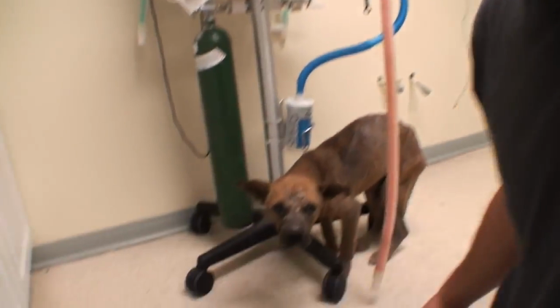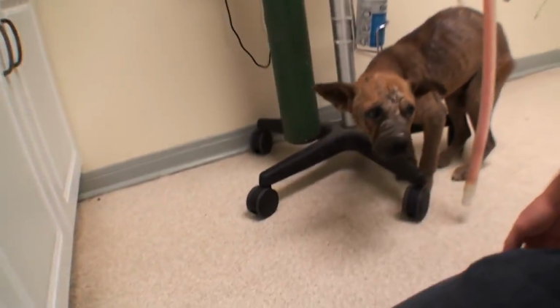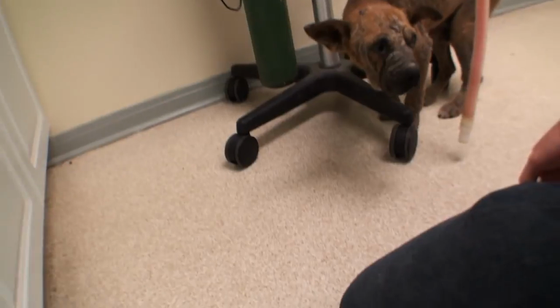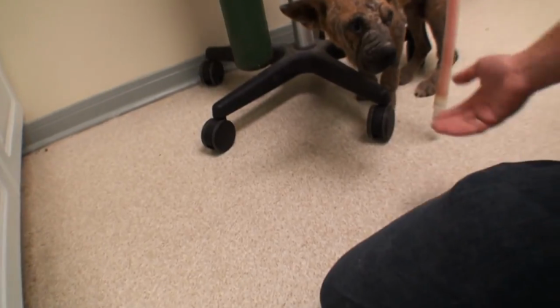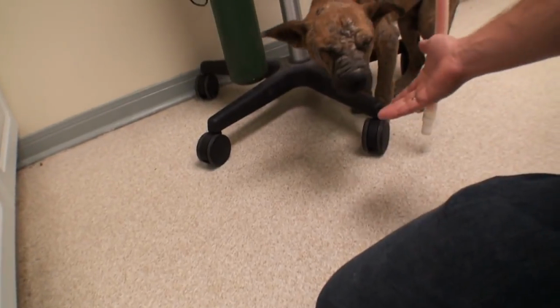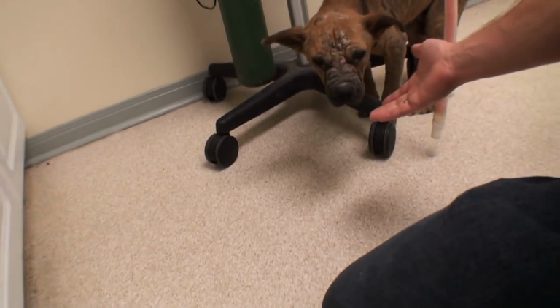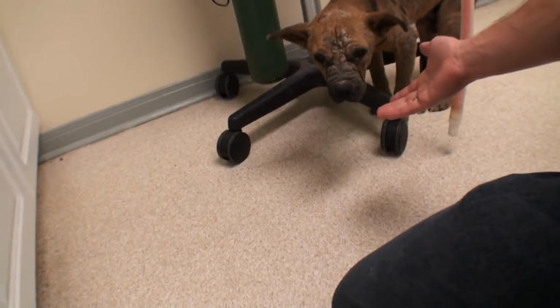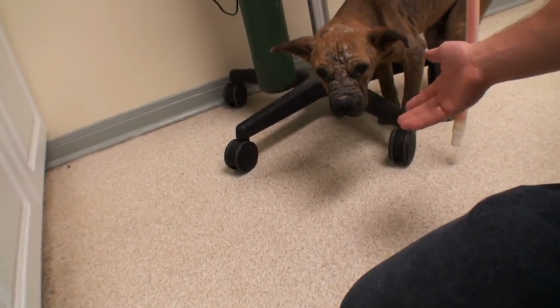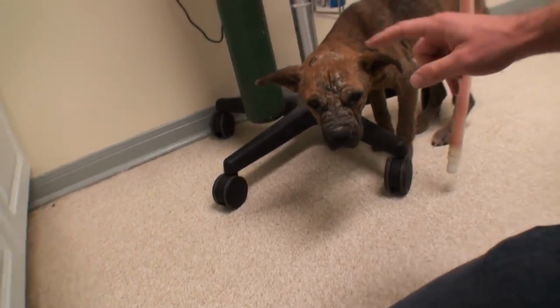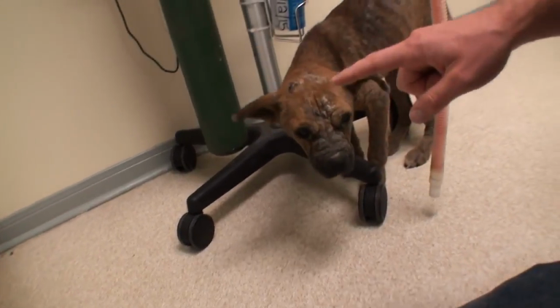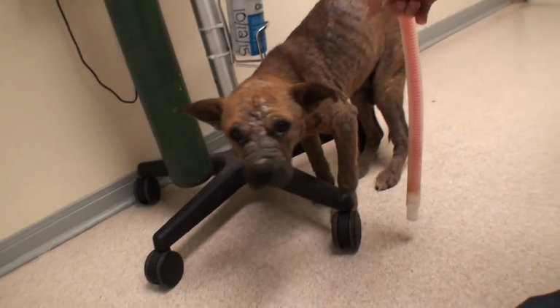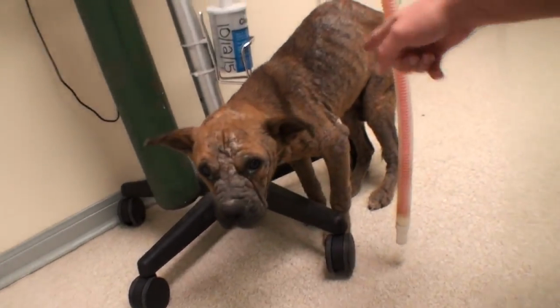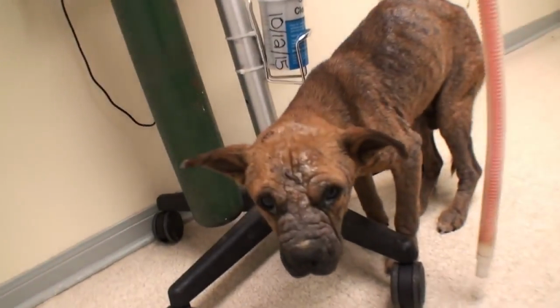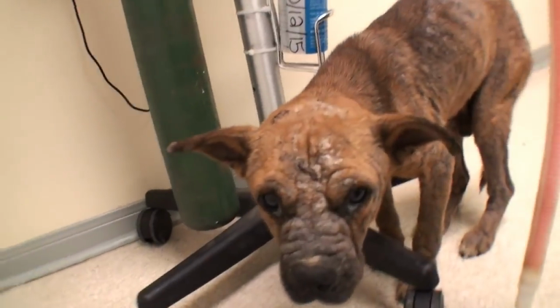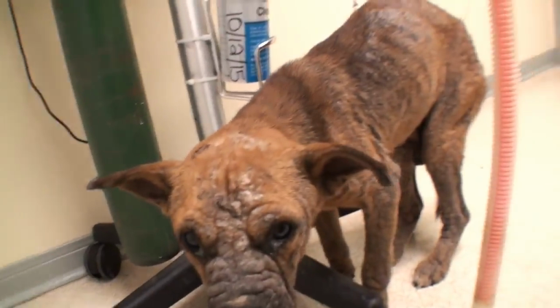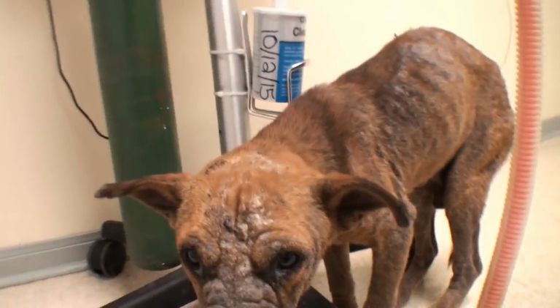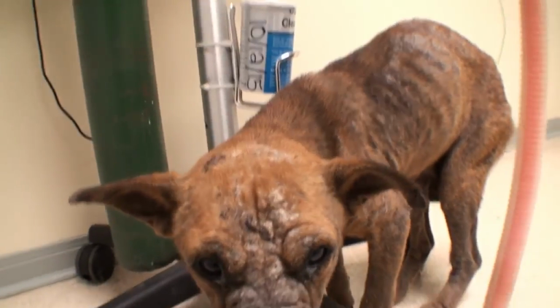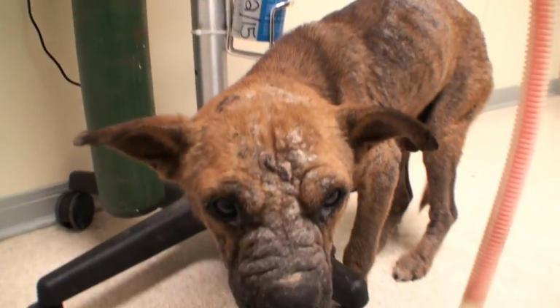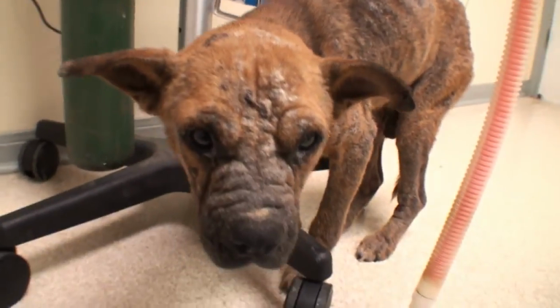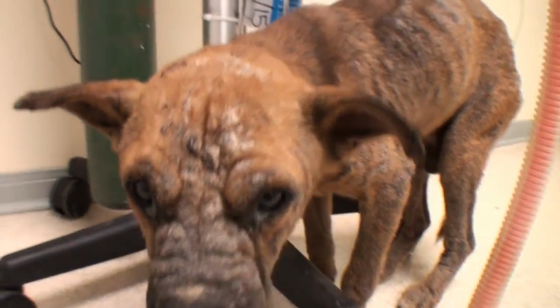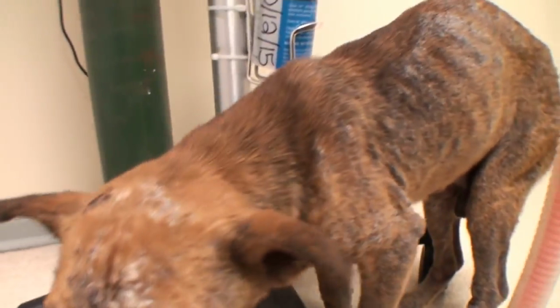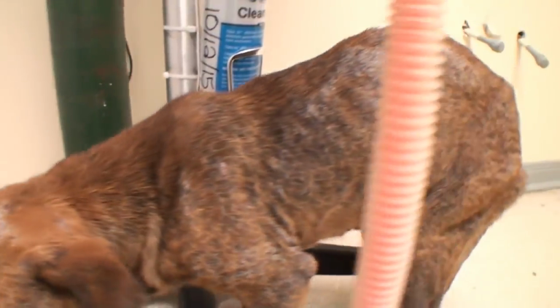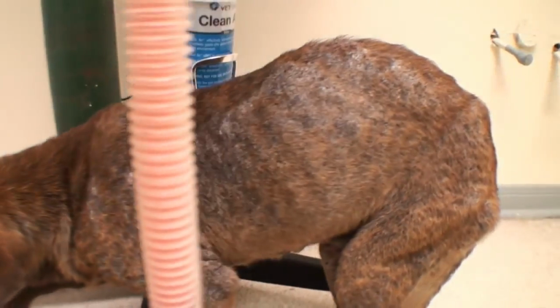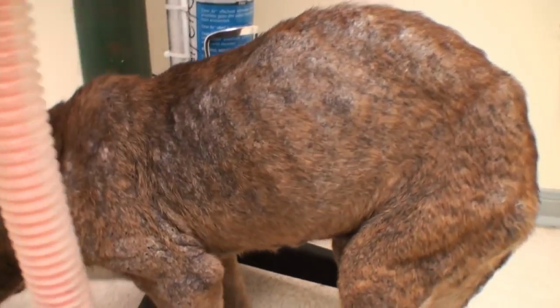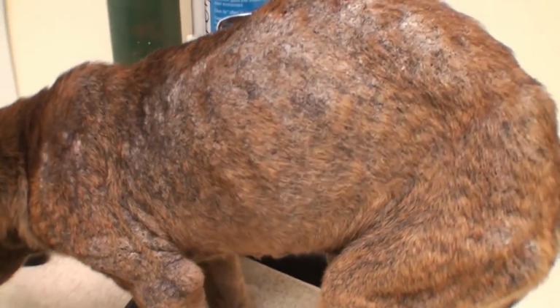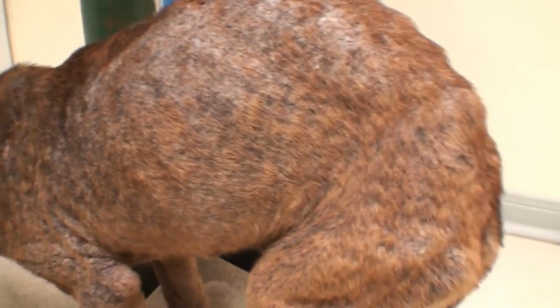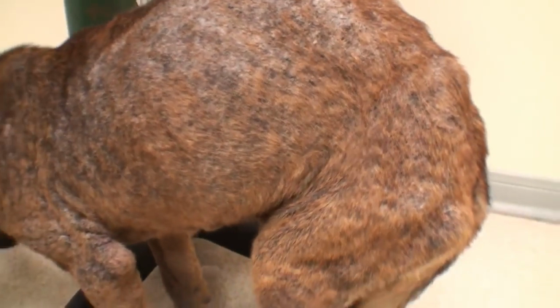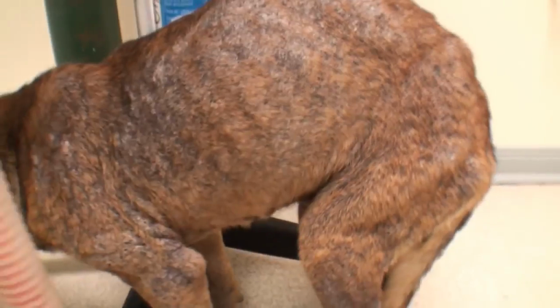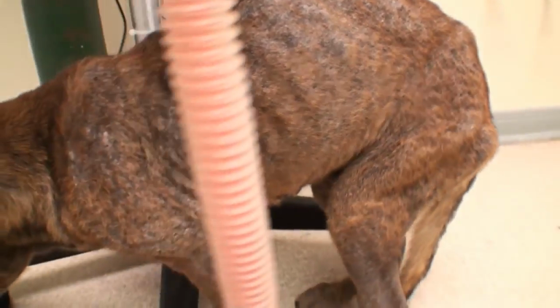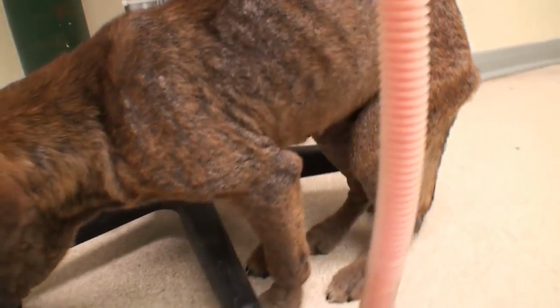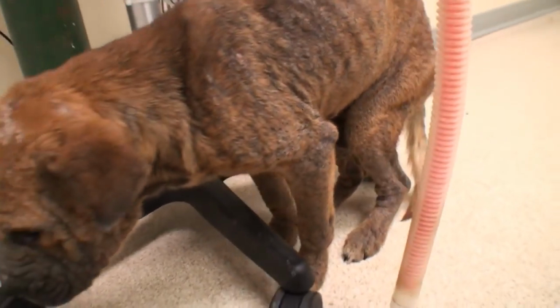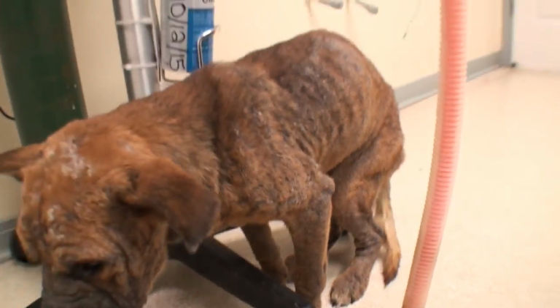He is a pup — I would guess a little under a year old. He has demodectic mange. You can see he's missing a lot of his hair. Very skinny. He has a secondary staph infection too.